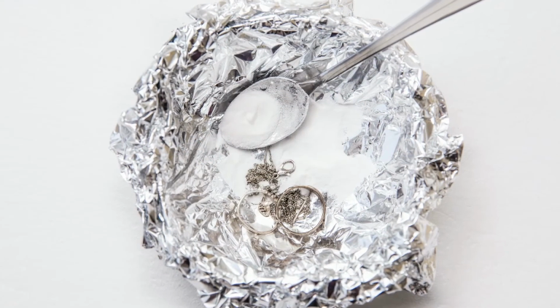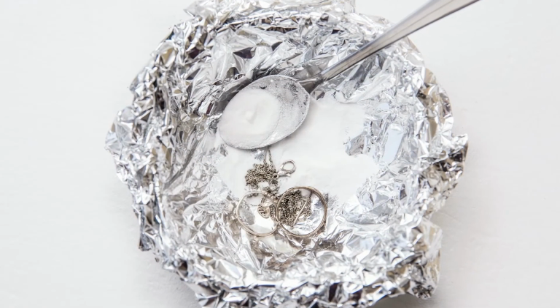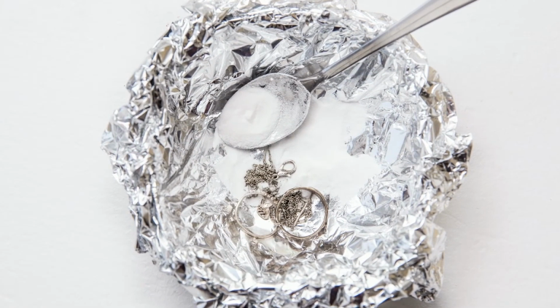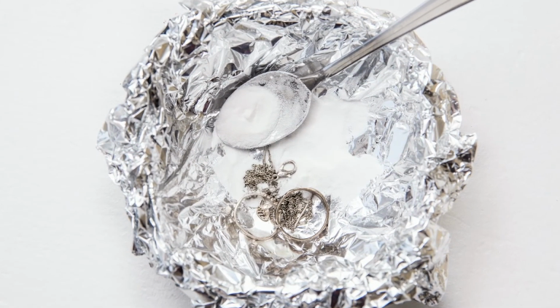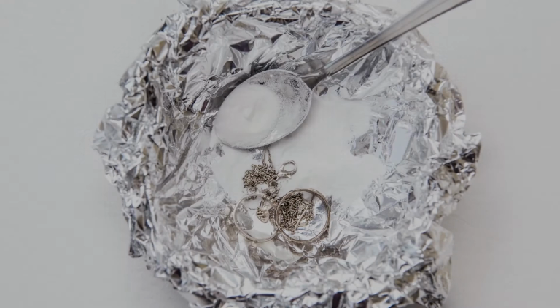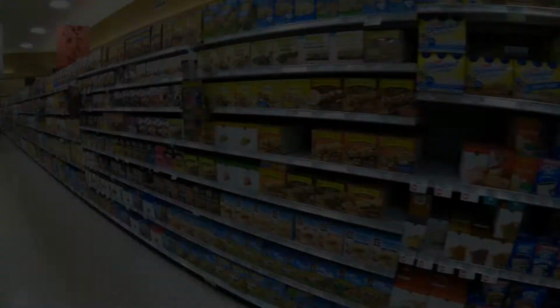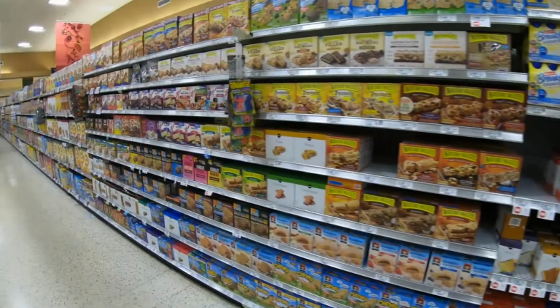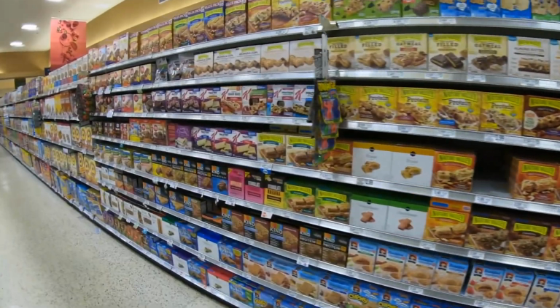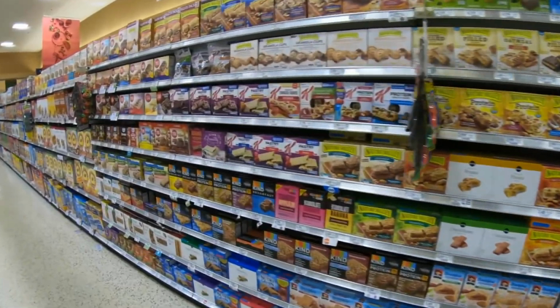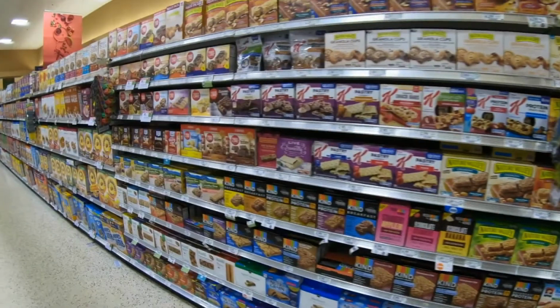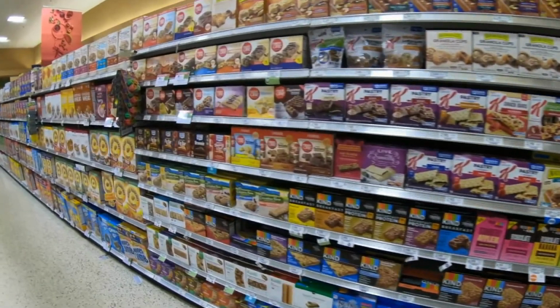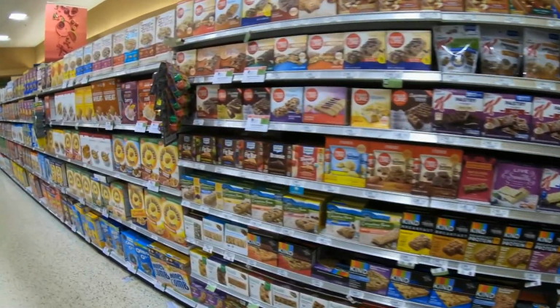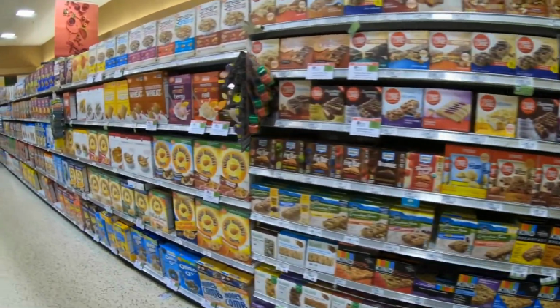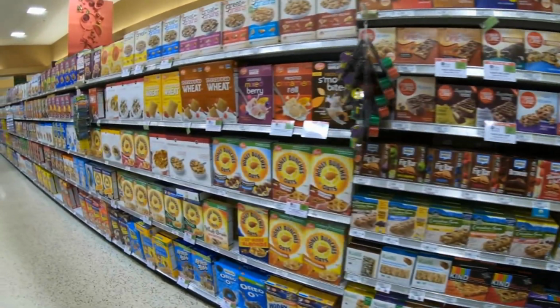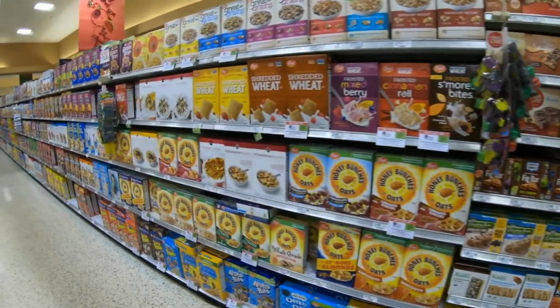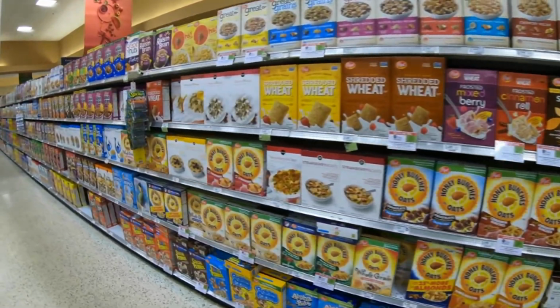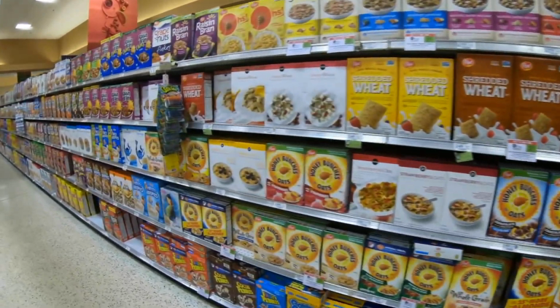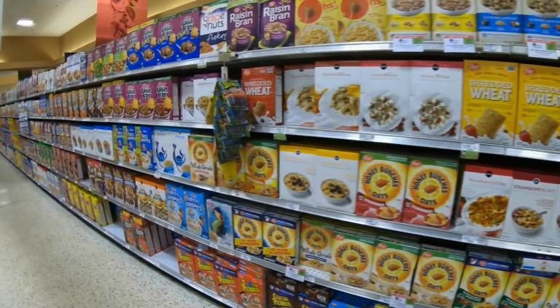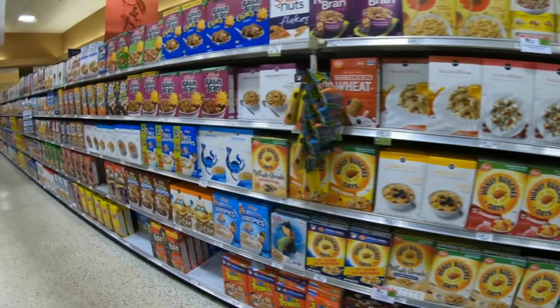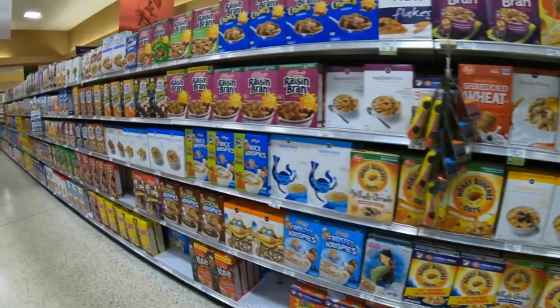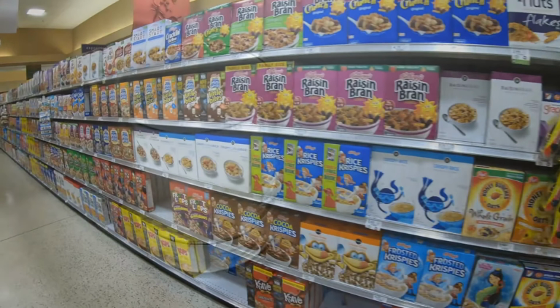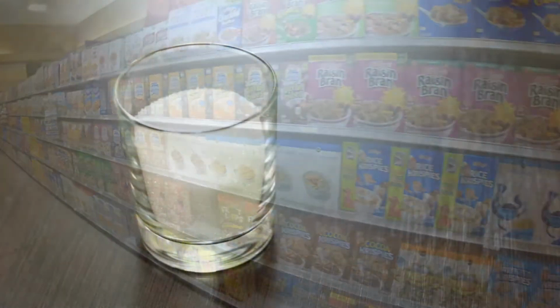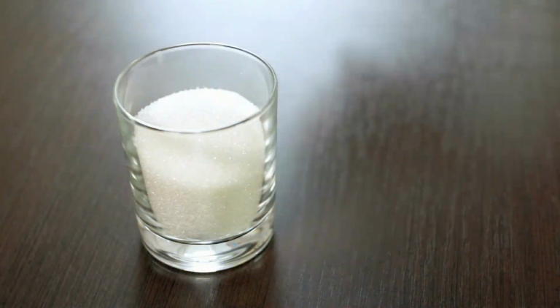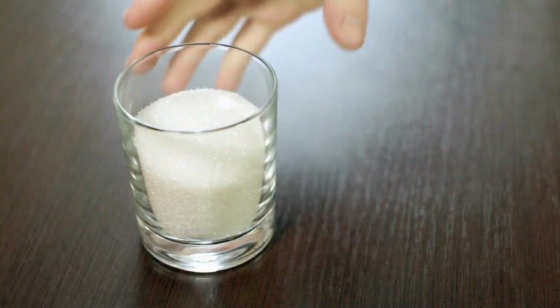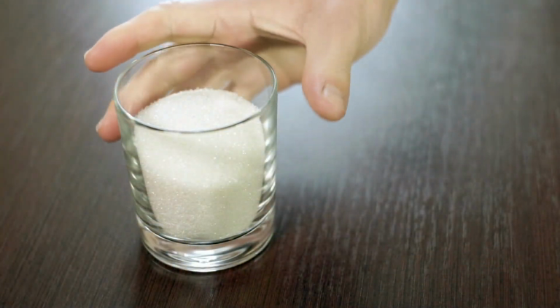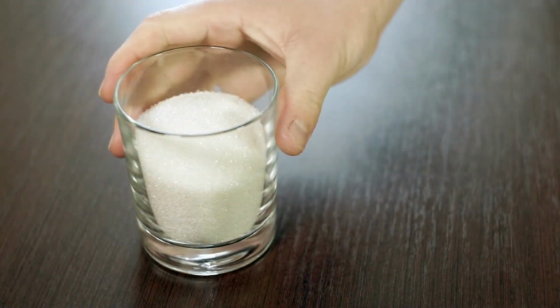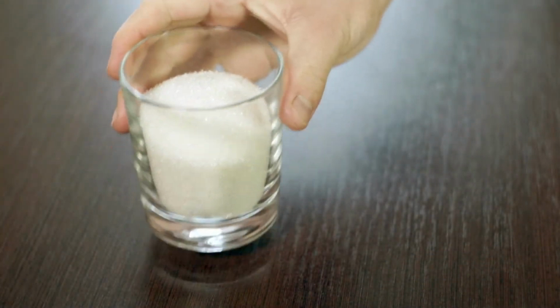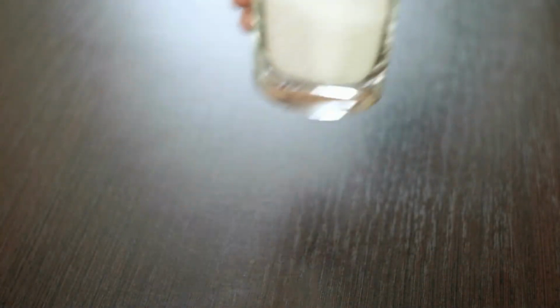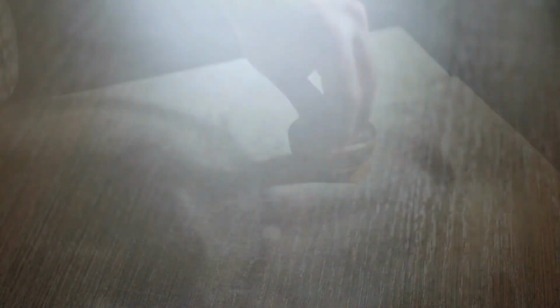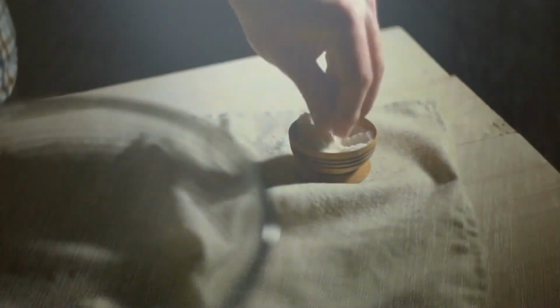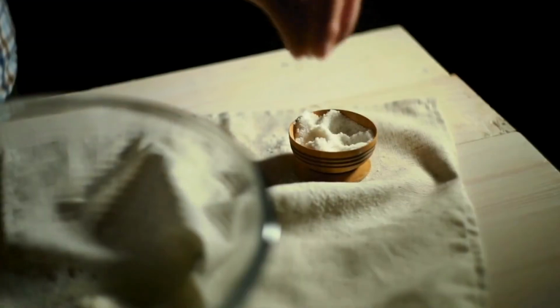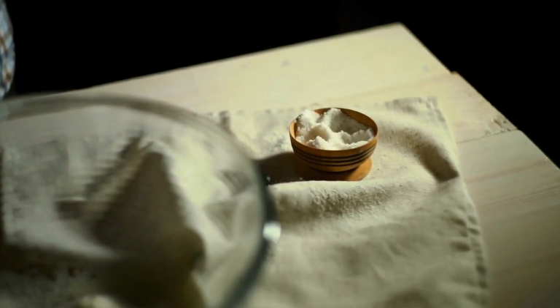But so can using baking soda that's too old. Baking soda has a shelf life of about 18 months. If you're not sure how long the box has been sitting on the shelf, you can test baking soda before adding it to a recipe to make sure it's still good.